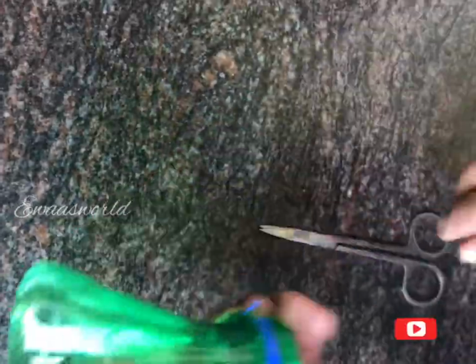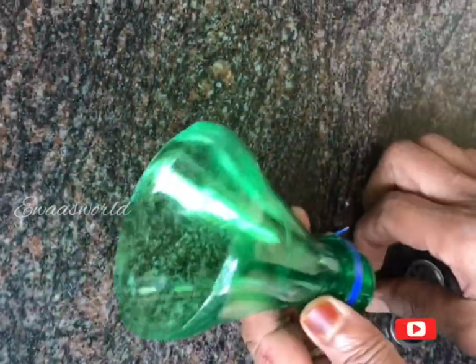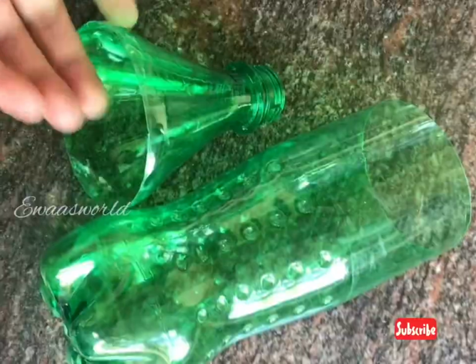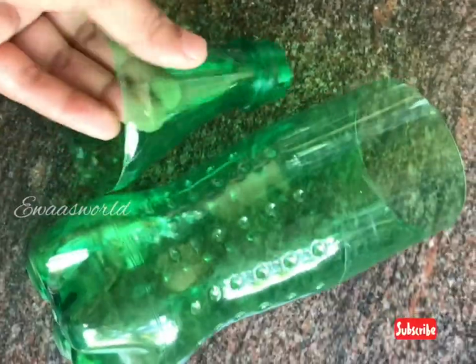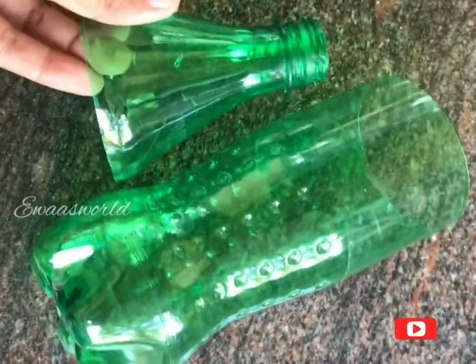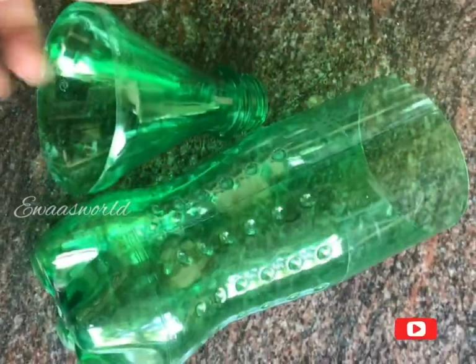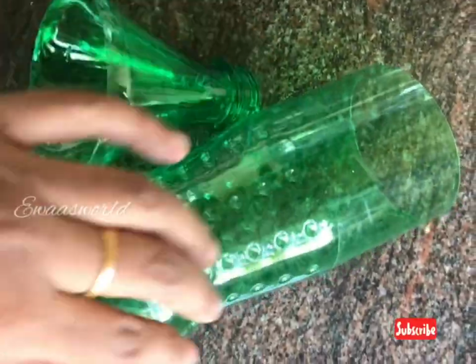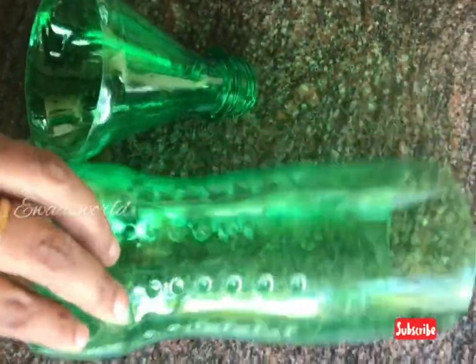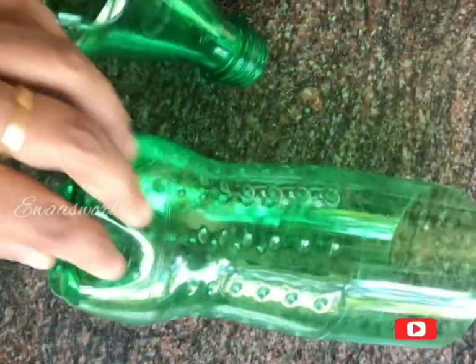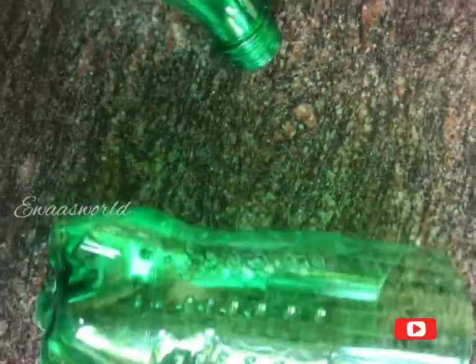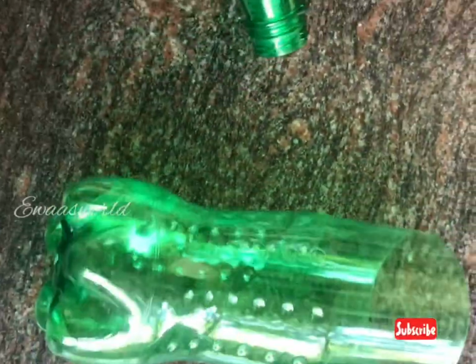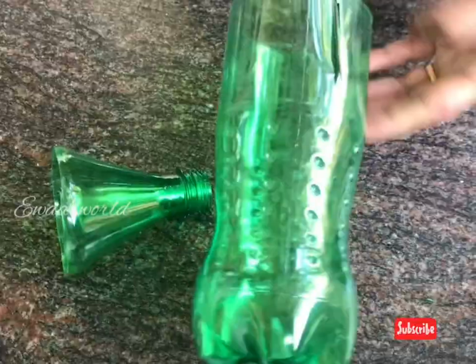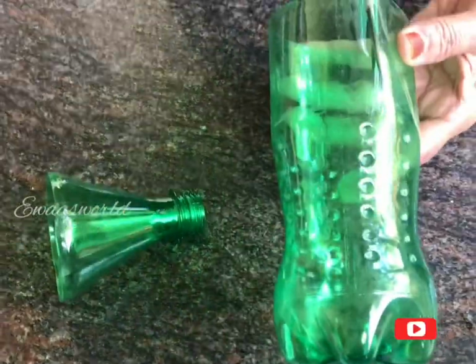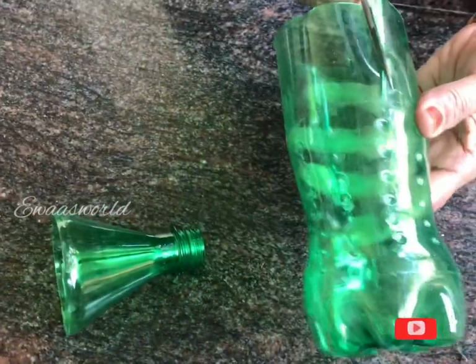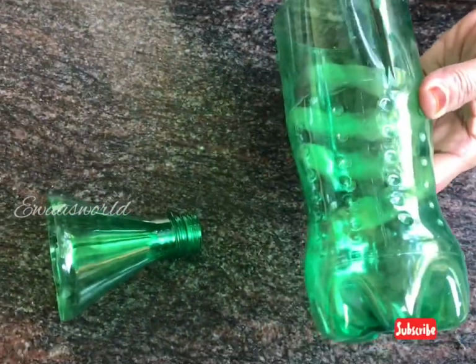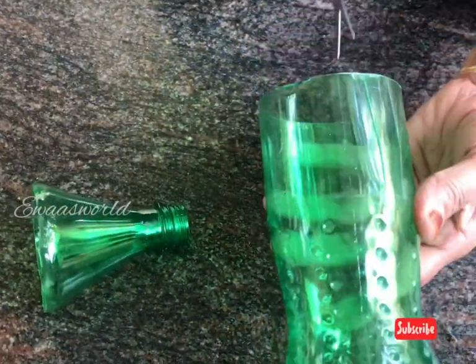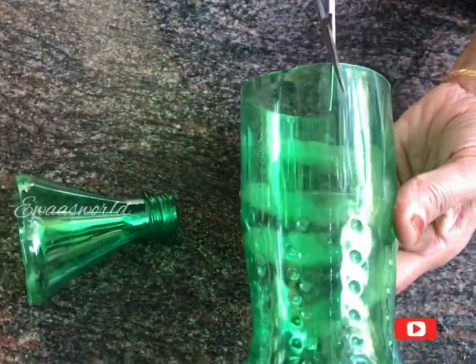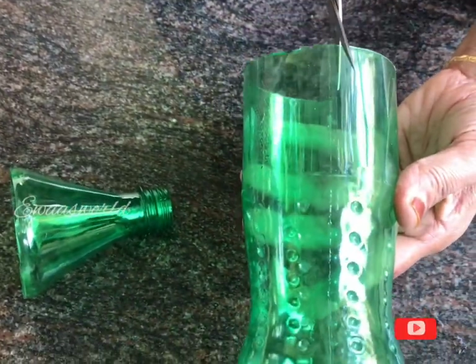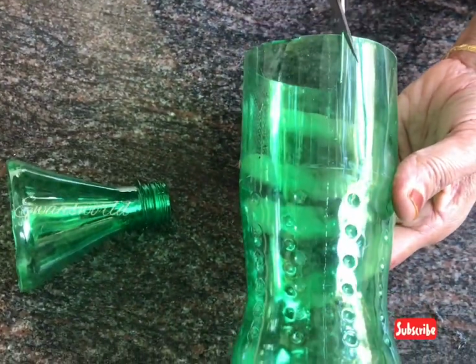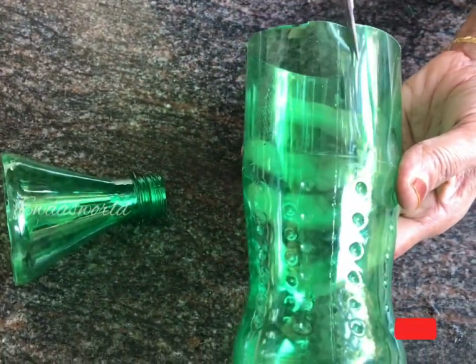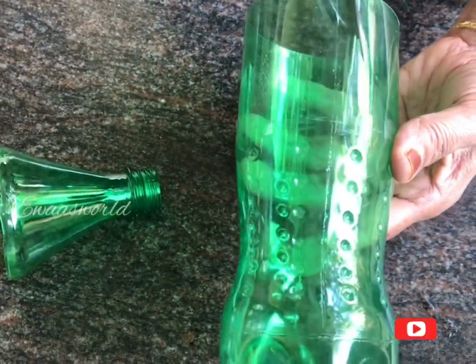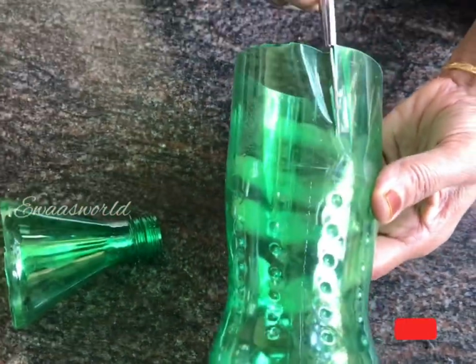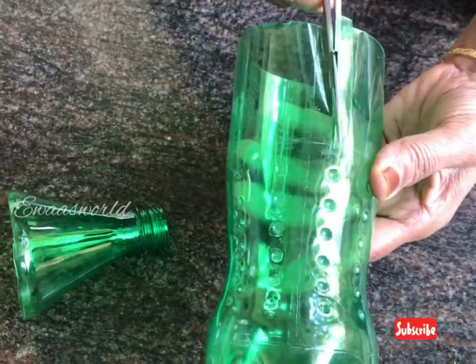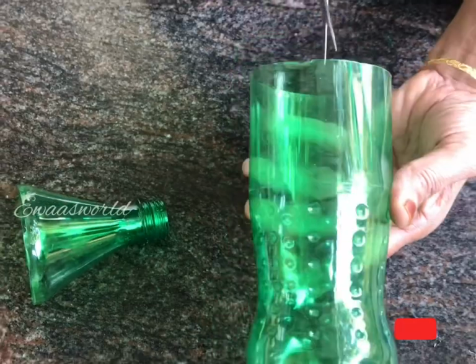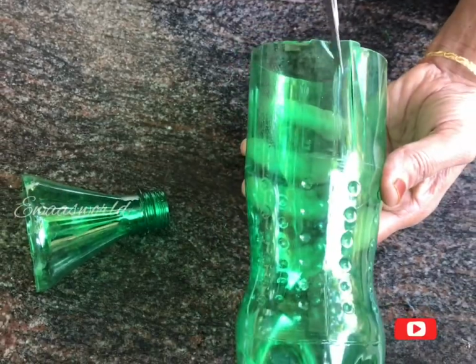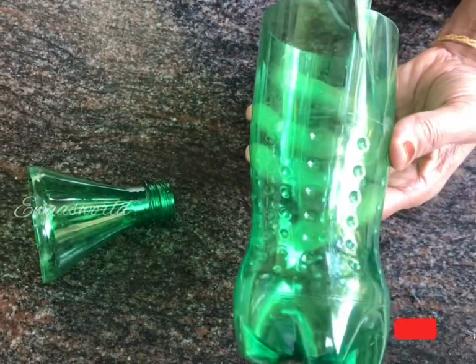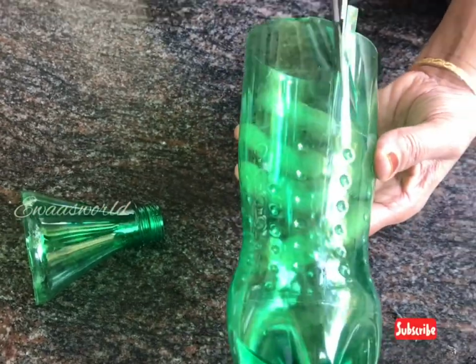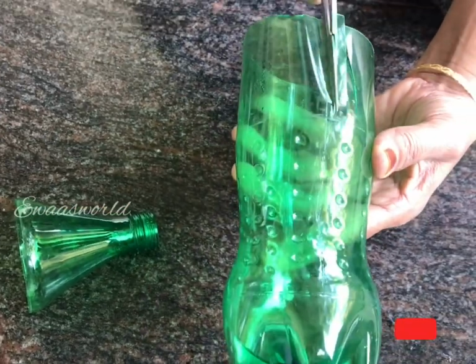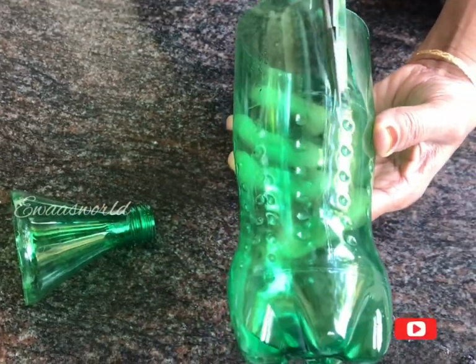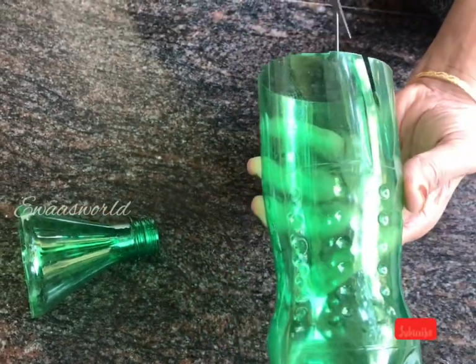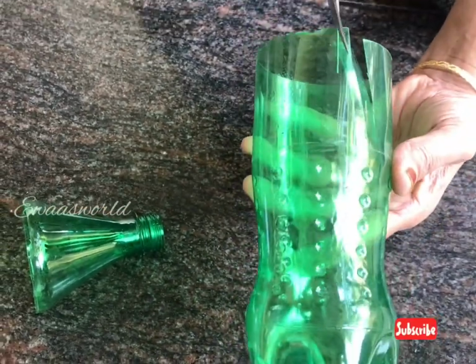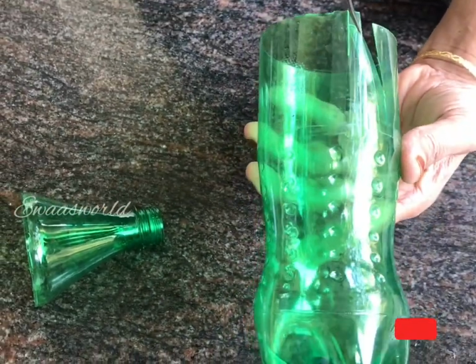You can use the paint. I will cut it at the bottom.